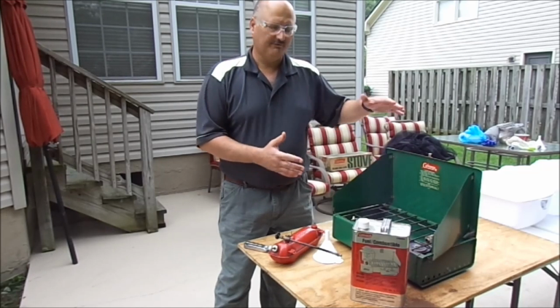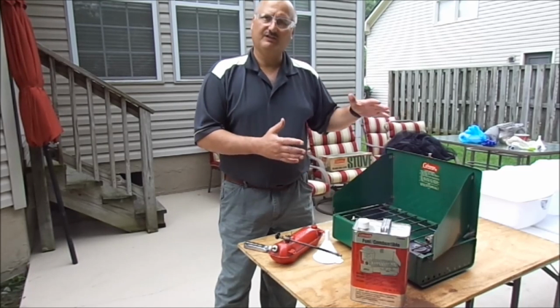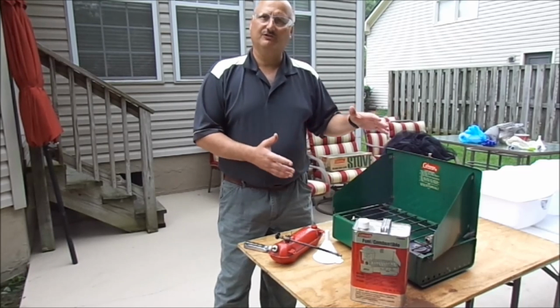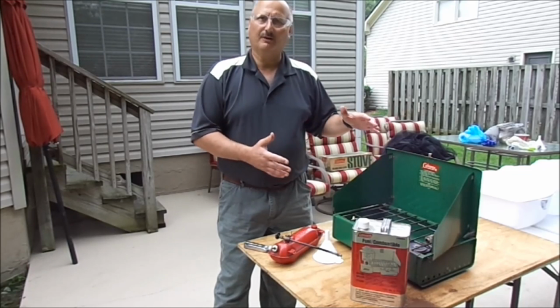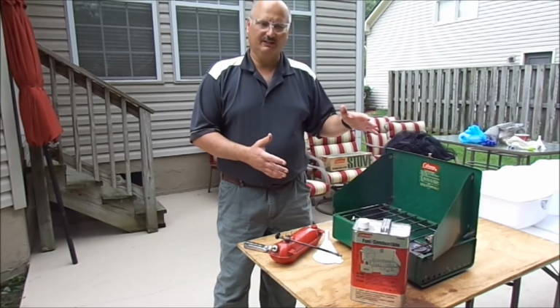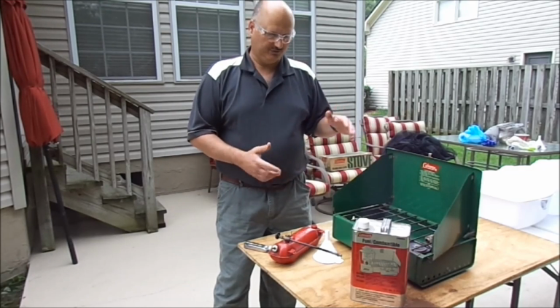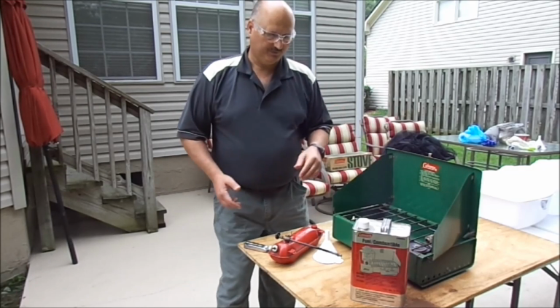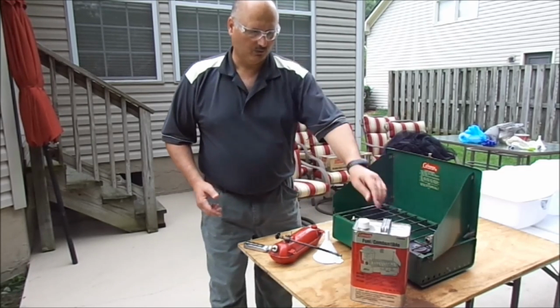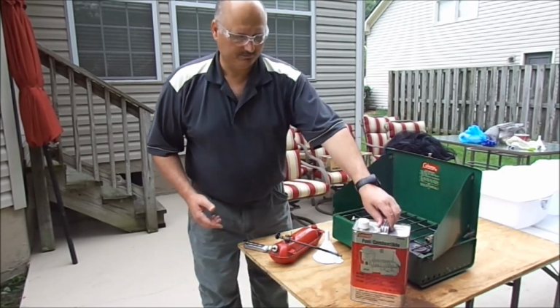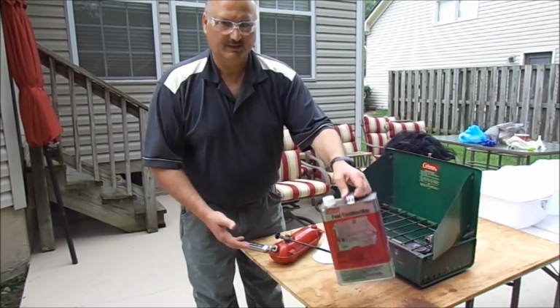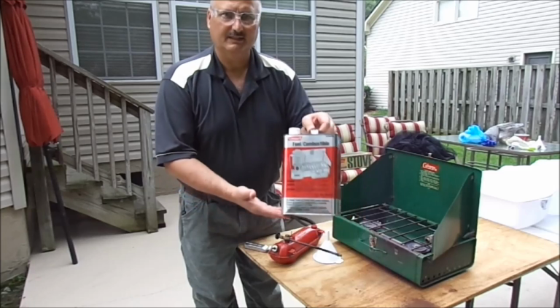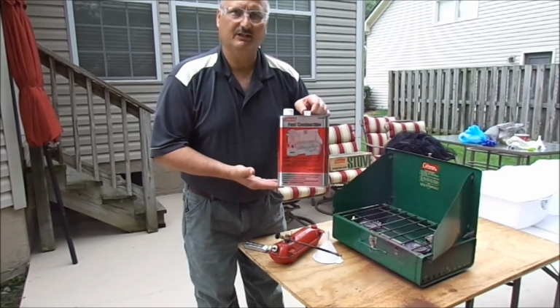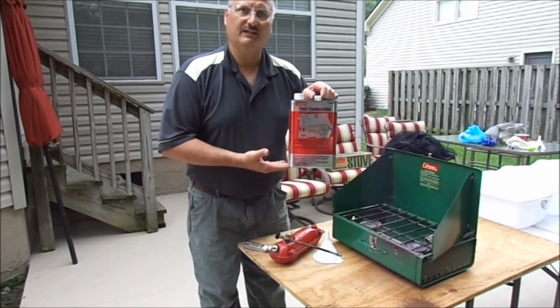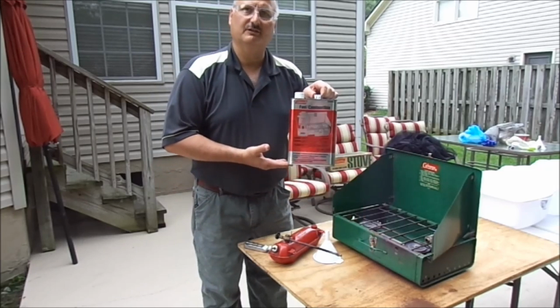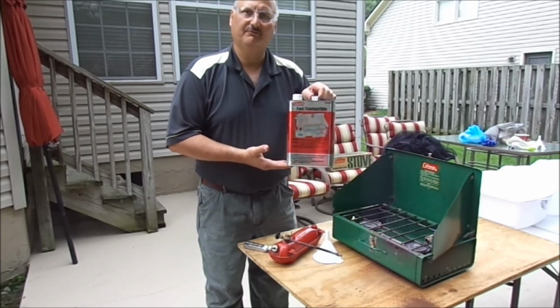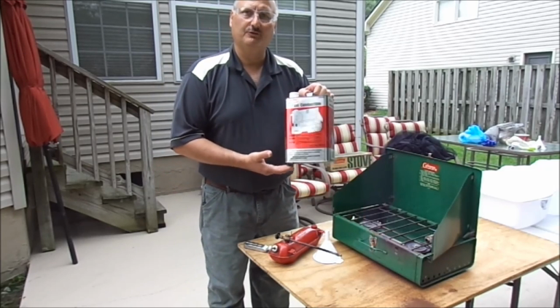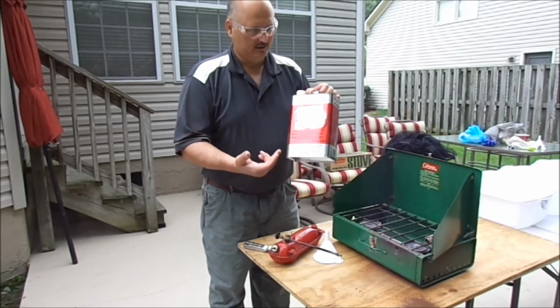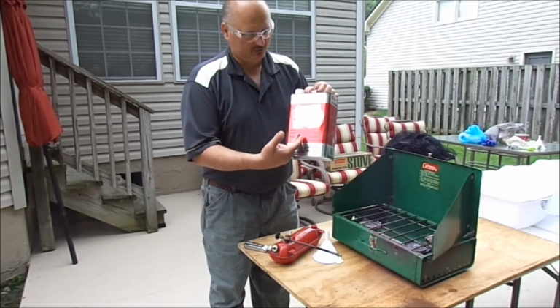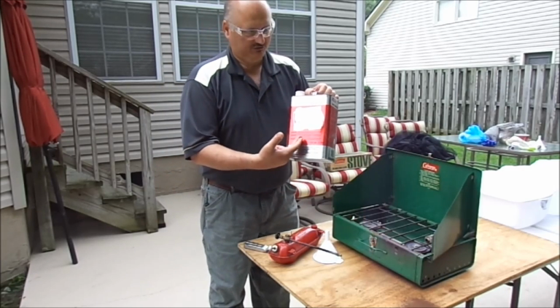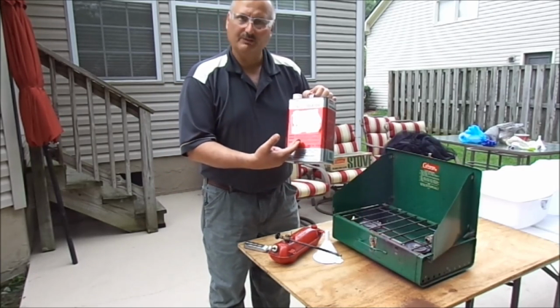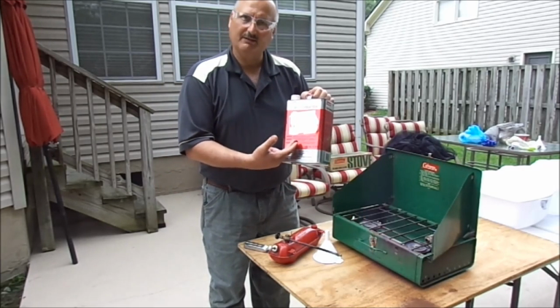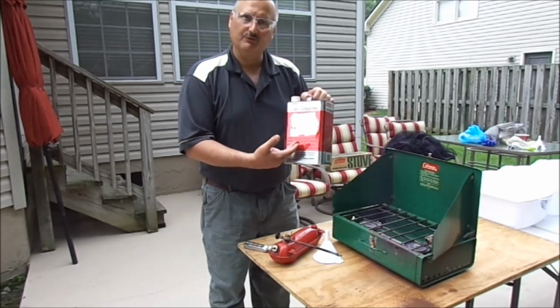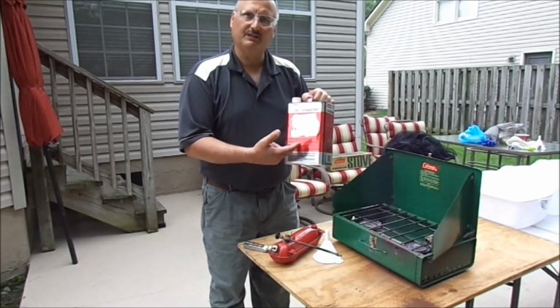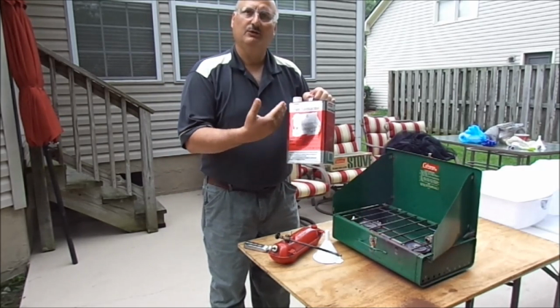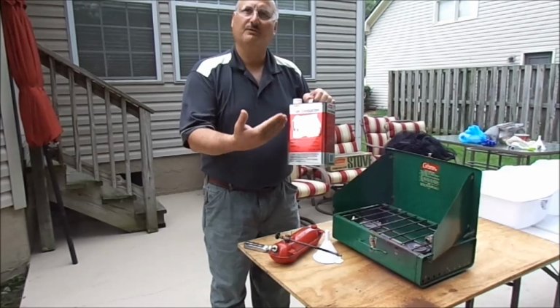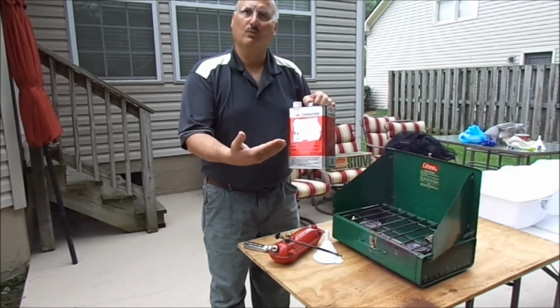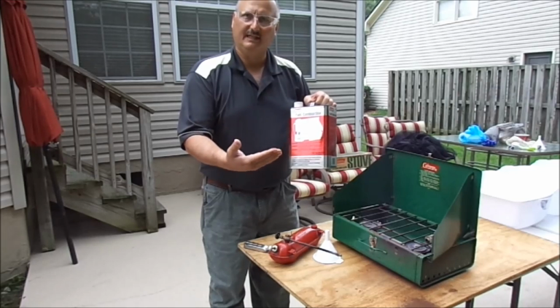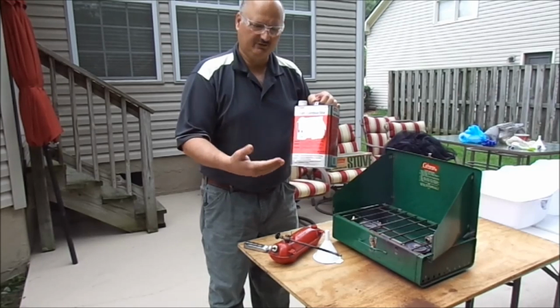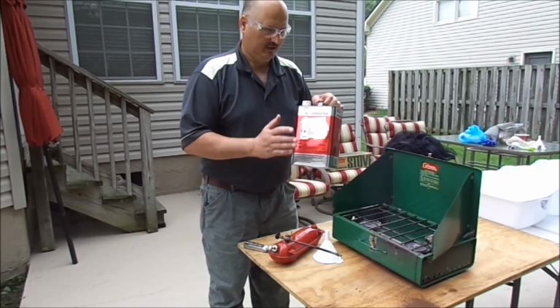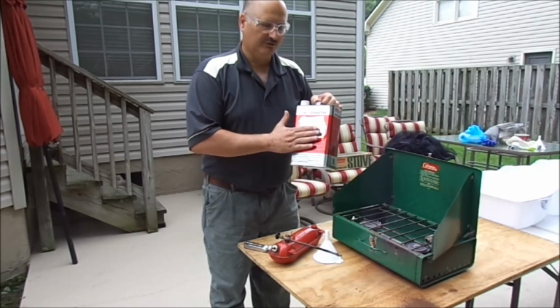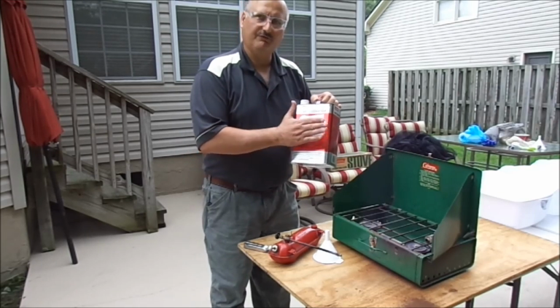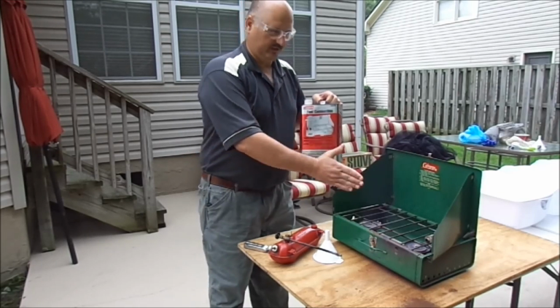First you have to do some preparations. One, you've got to make sure you have your camp fuel. Make sure it says Coleman camp fuel on it, or some sort of white gas suitable for this.